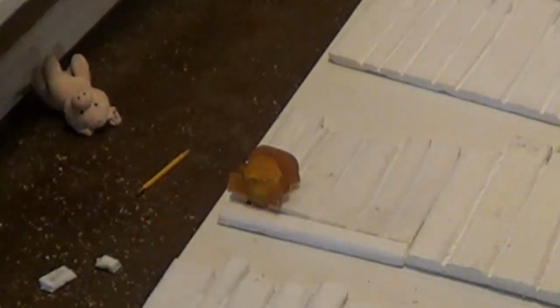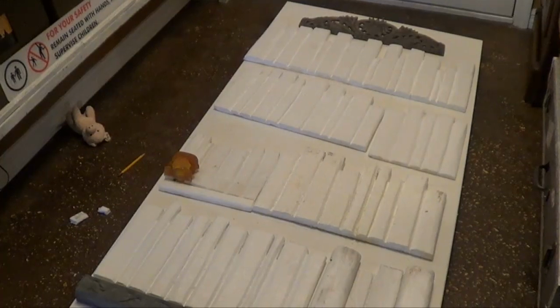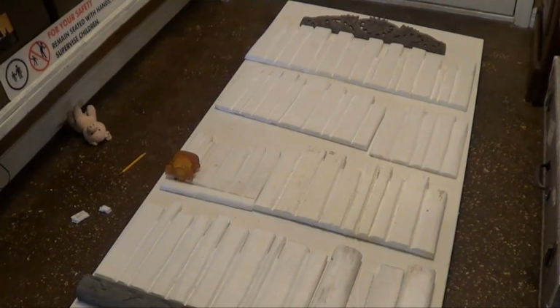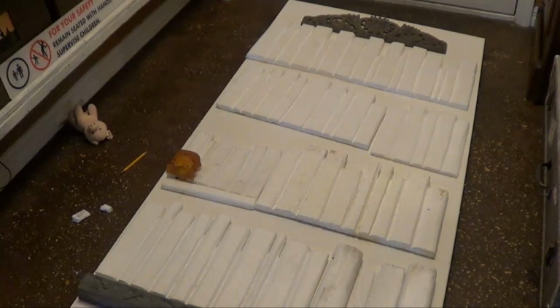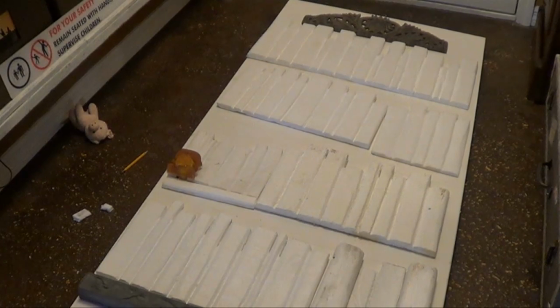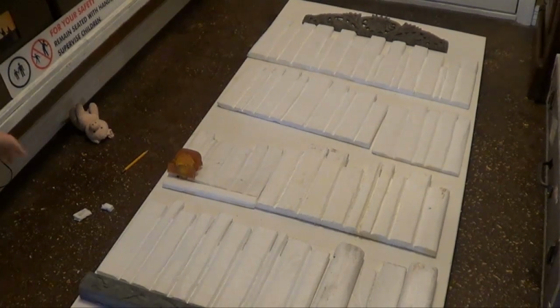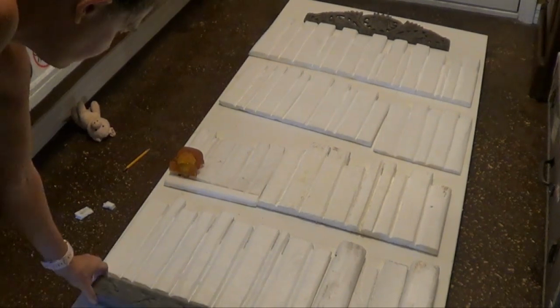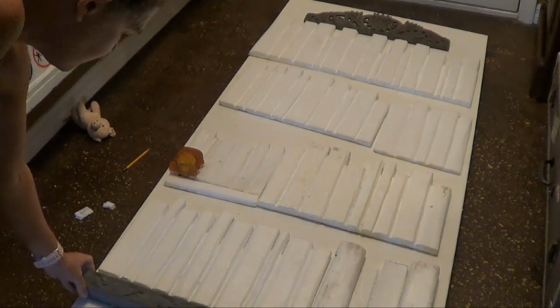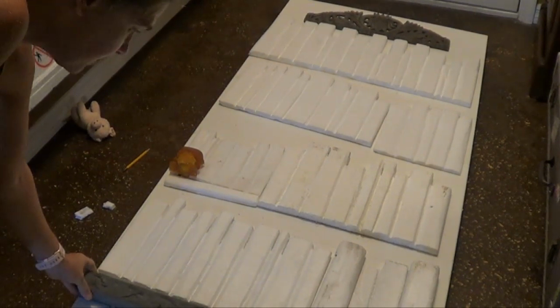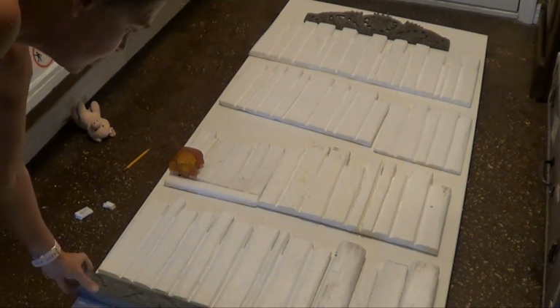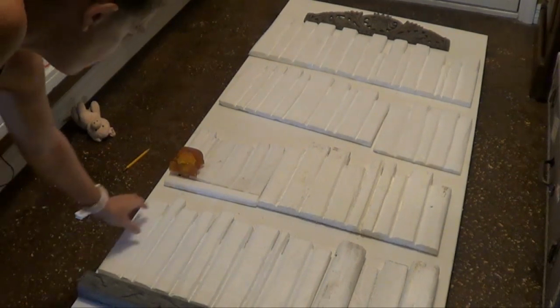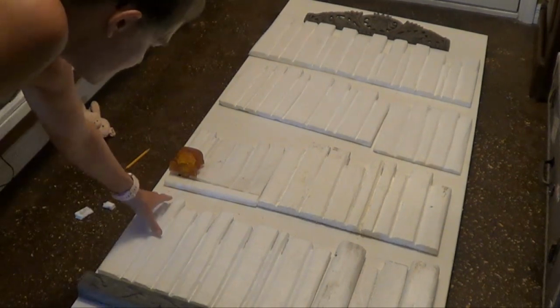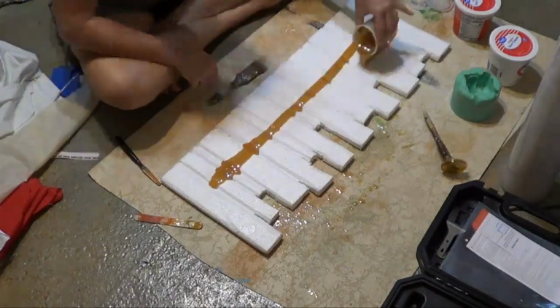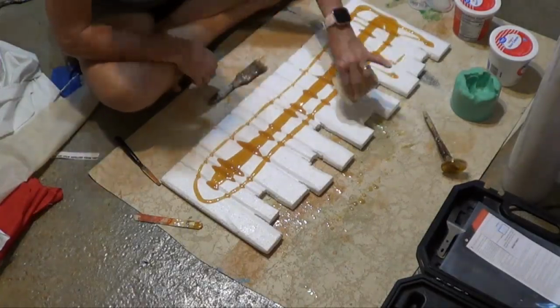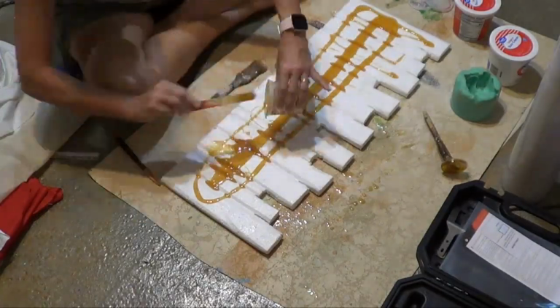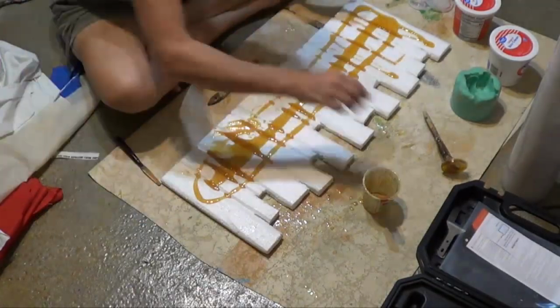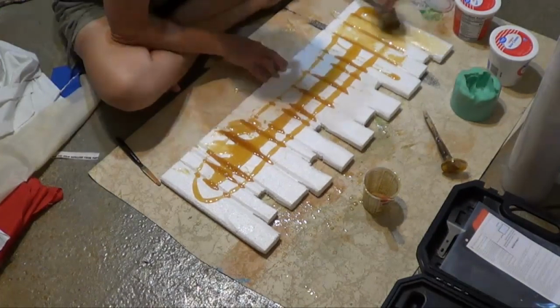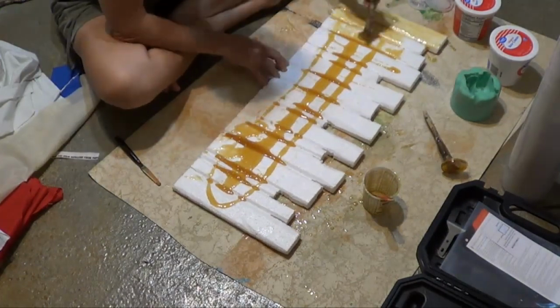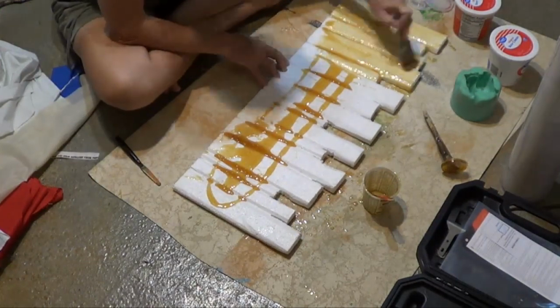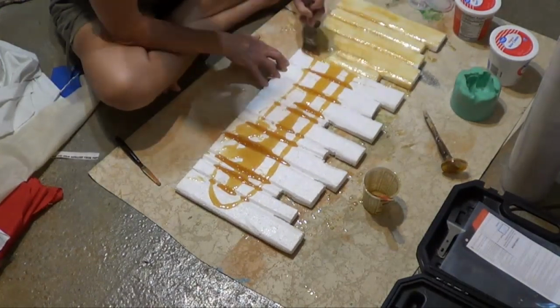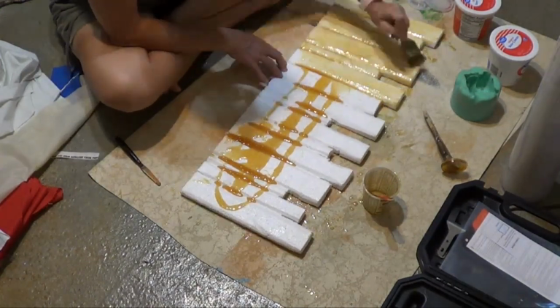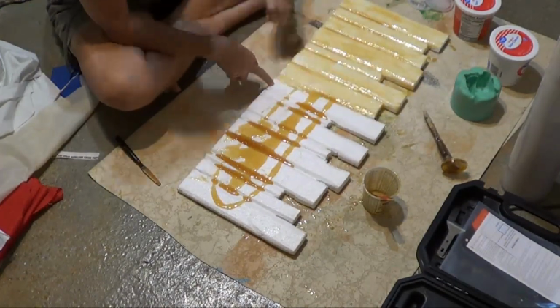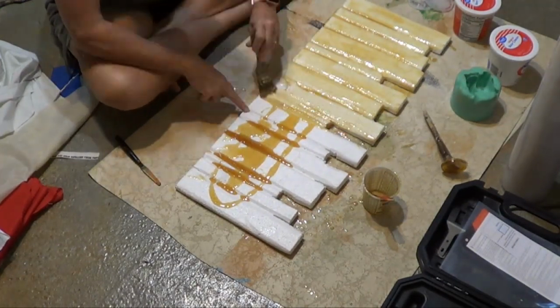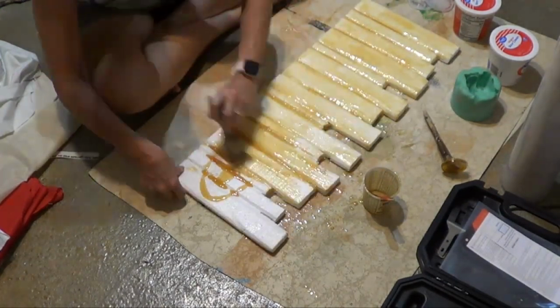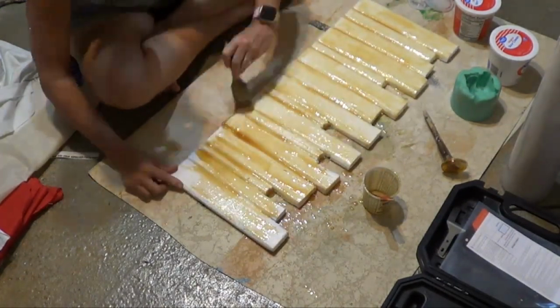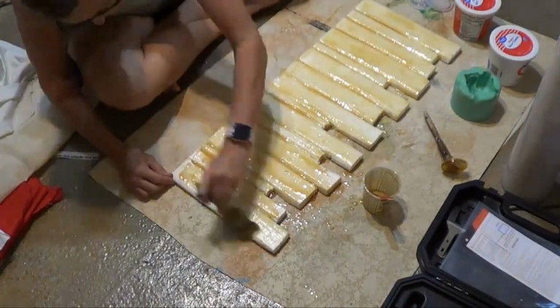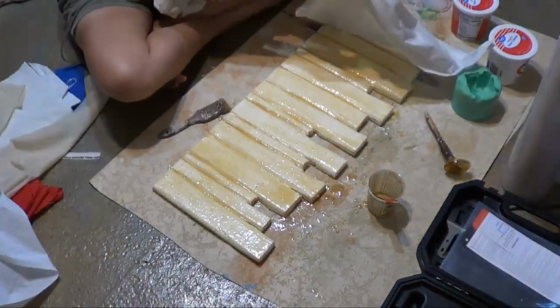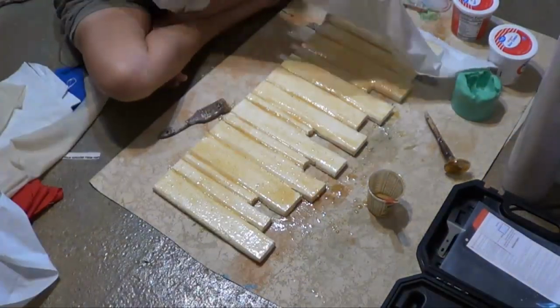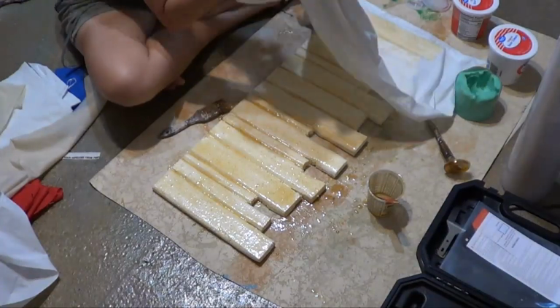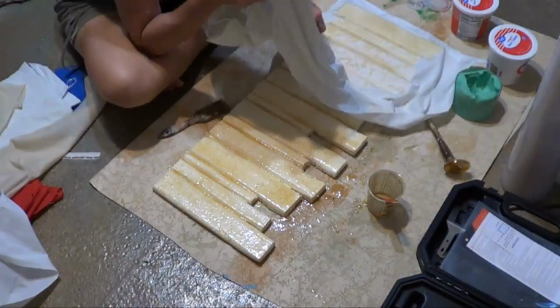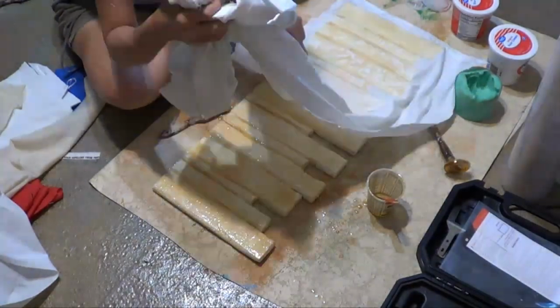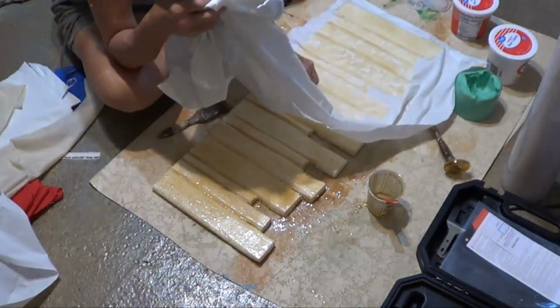I've started to lay out my shelves and I've marked off where each shelf will be. Next, I'm going to cover these in material. The books will be covered in material and epoxy.